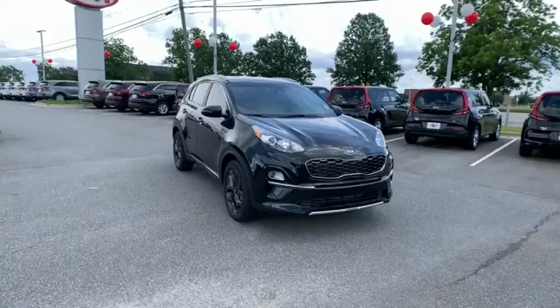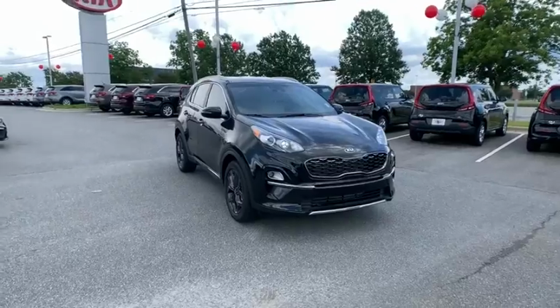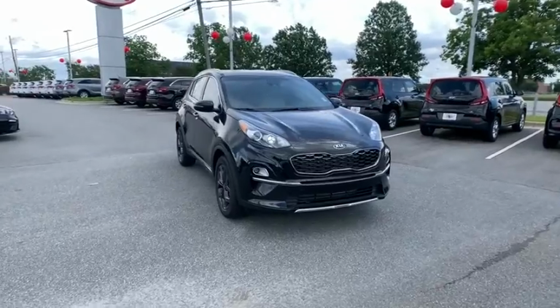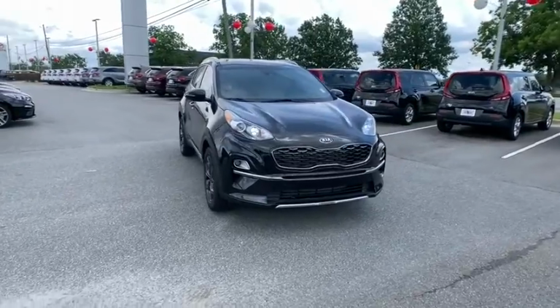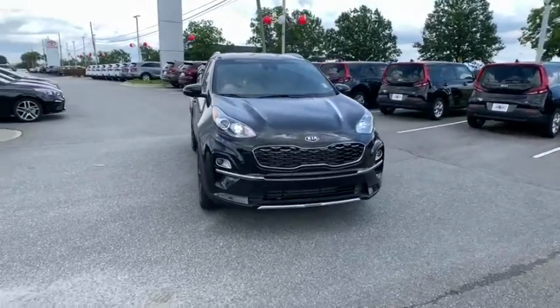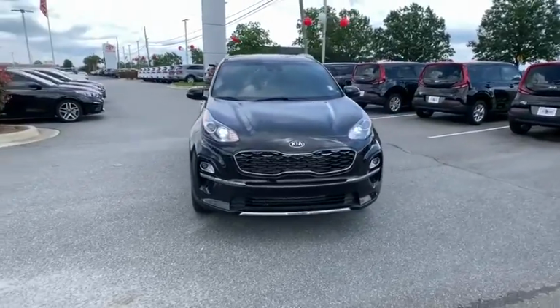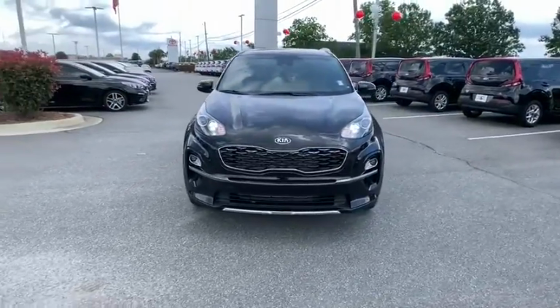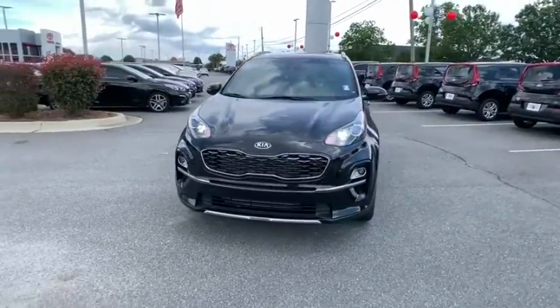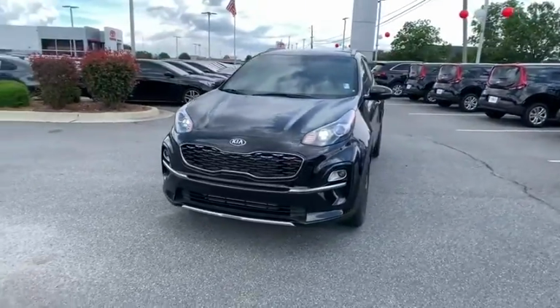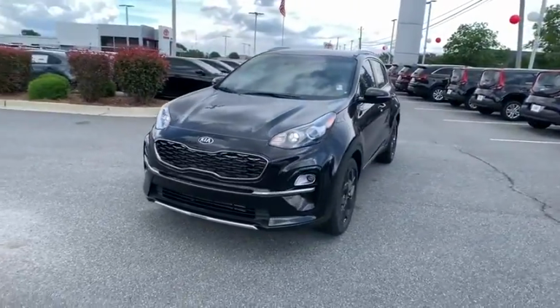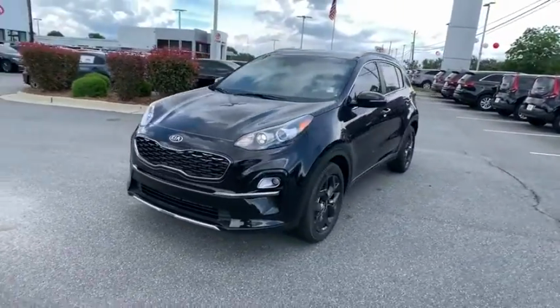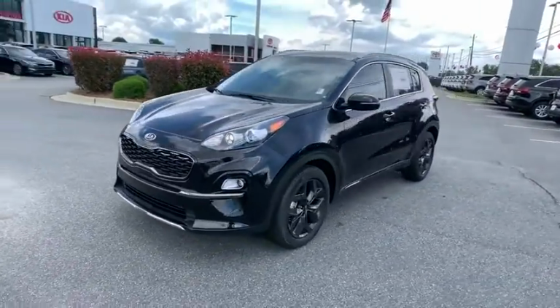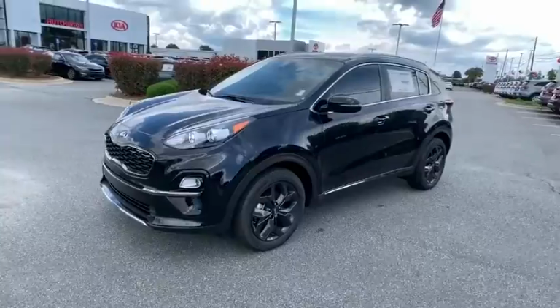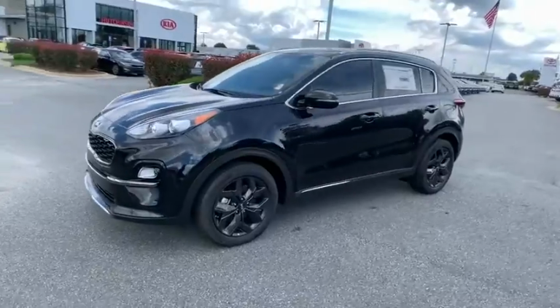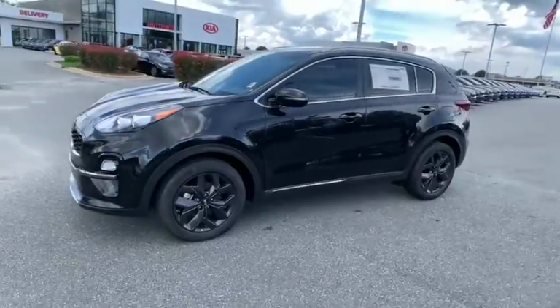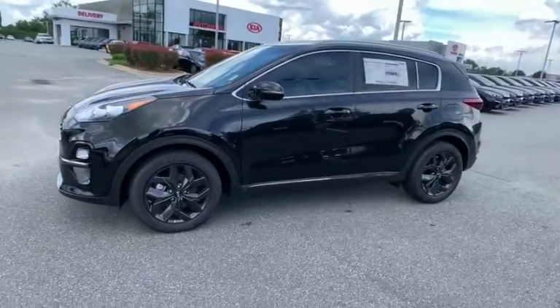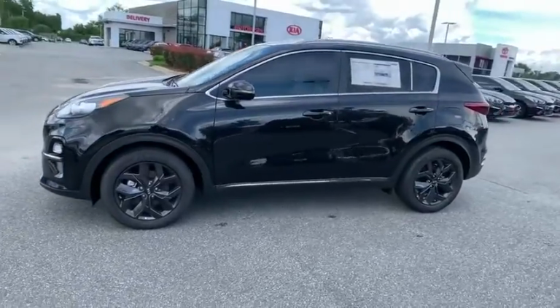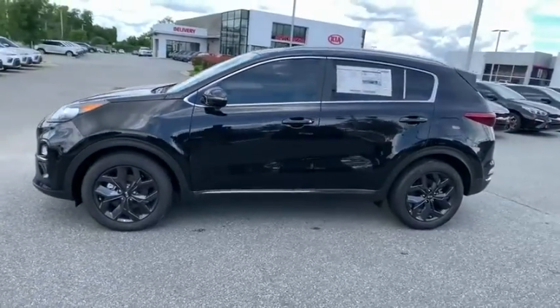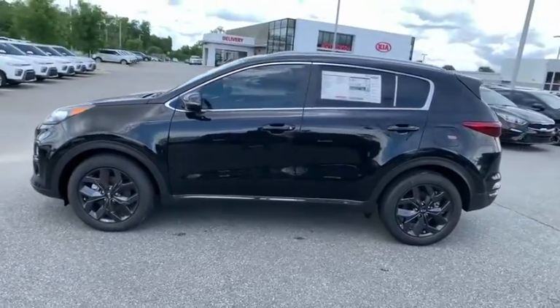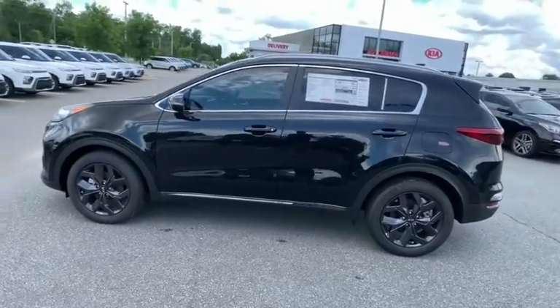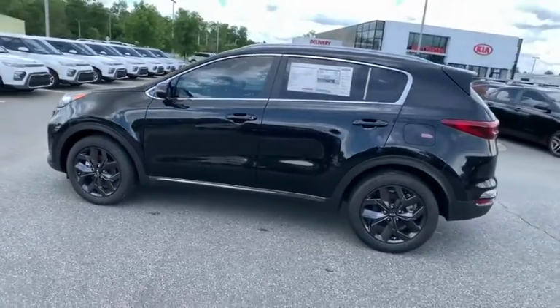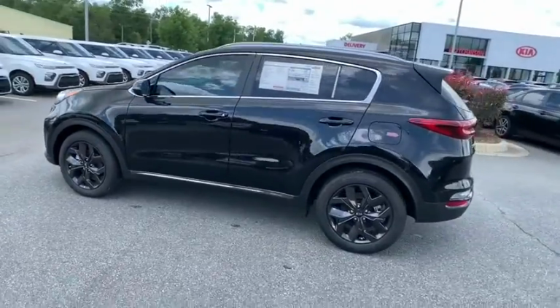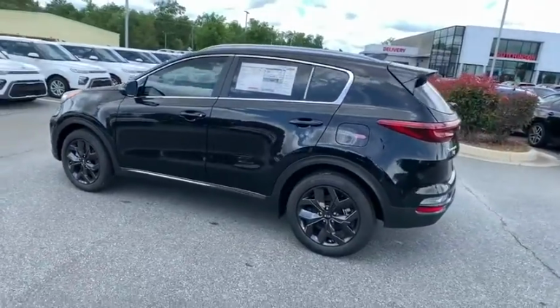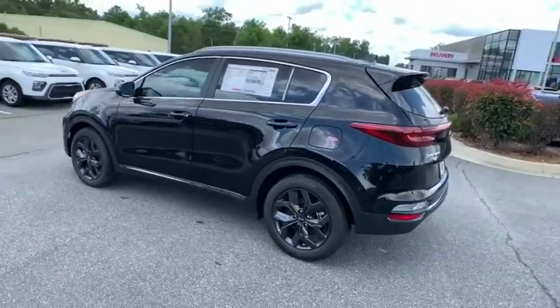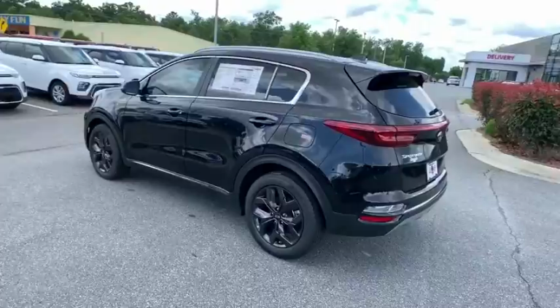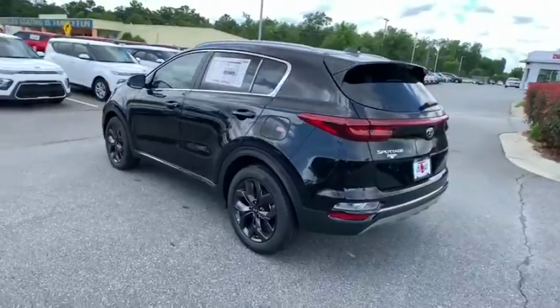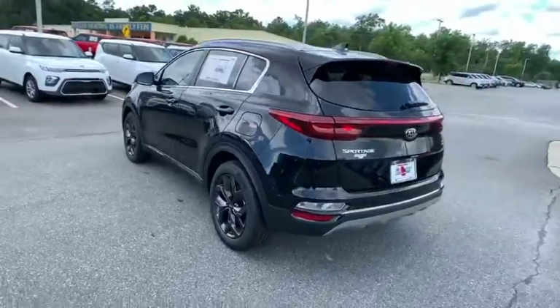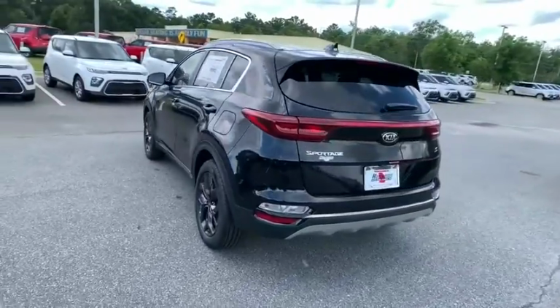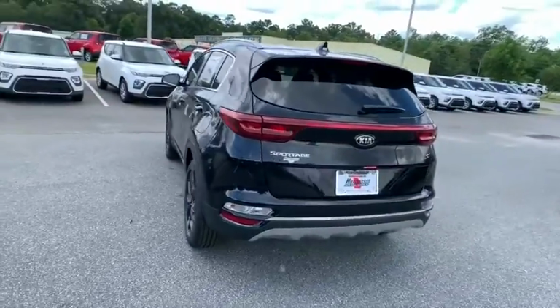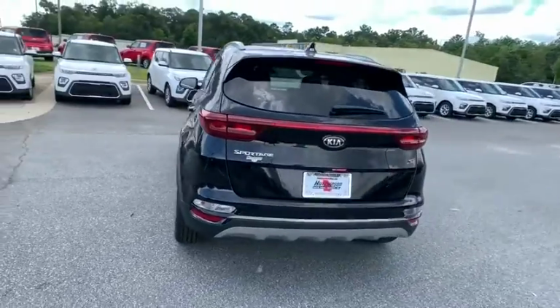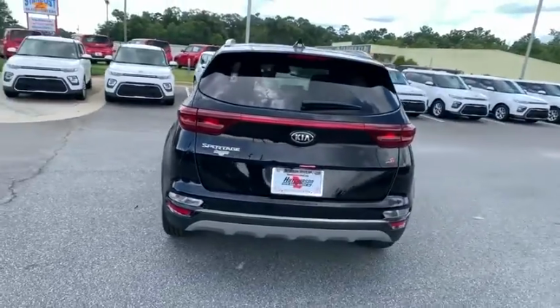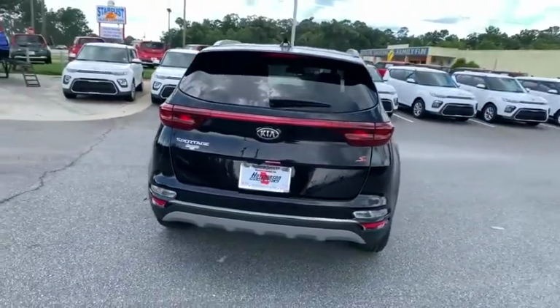Take a ride in the 2020 Kia Sportage. With its sleek and stylish exterior and its roomy feature-laden interior, the Sportage both looks good and performs well on the road. Here are some of this vehicle's great options.